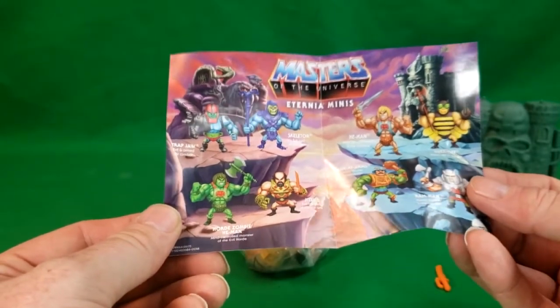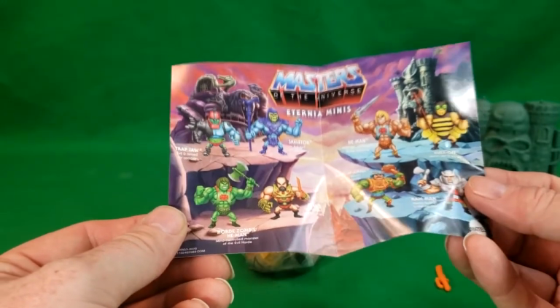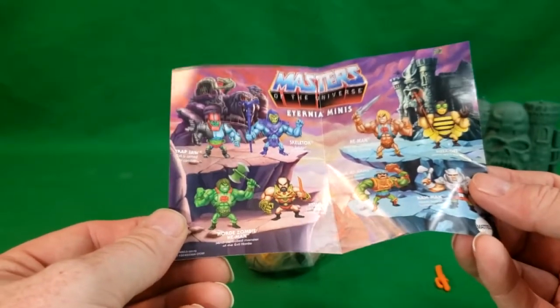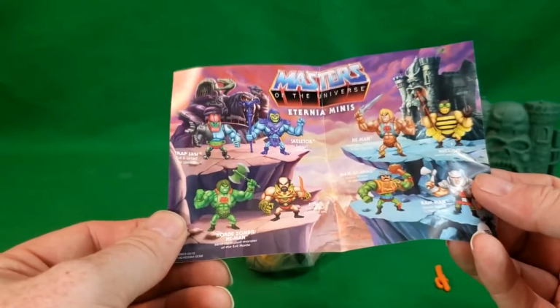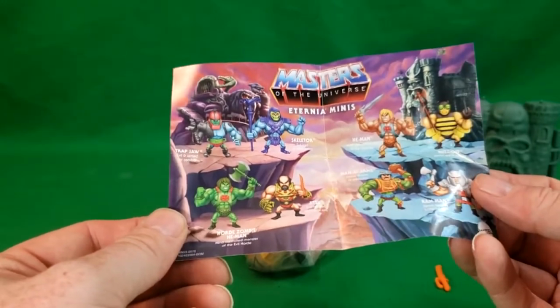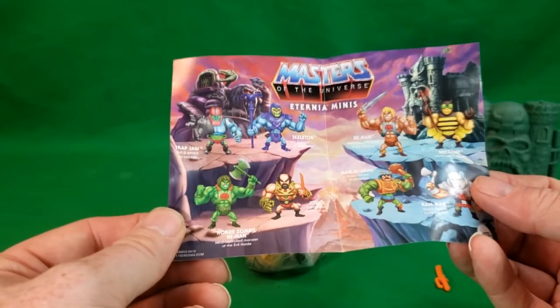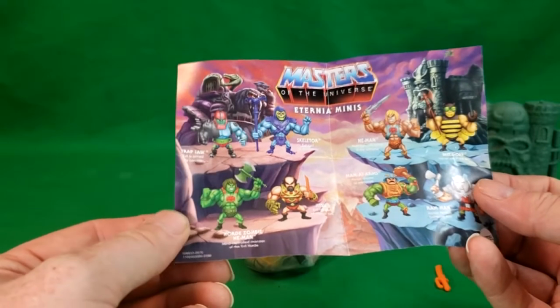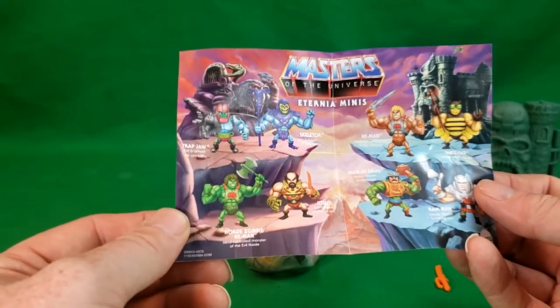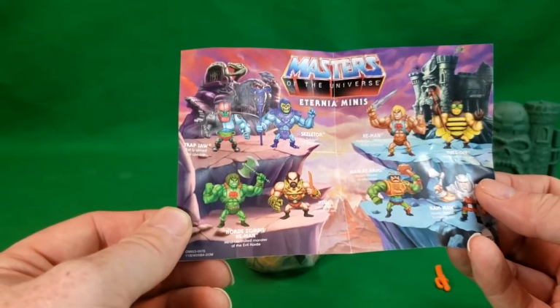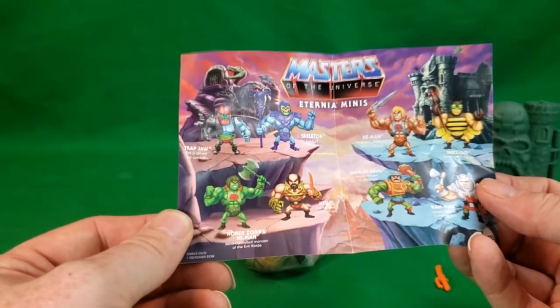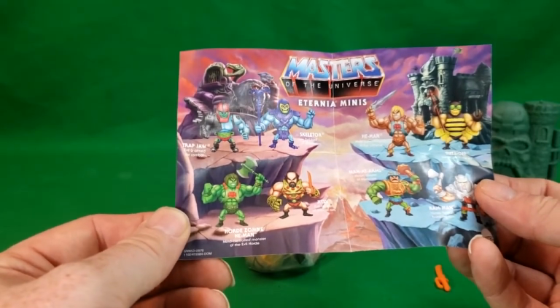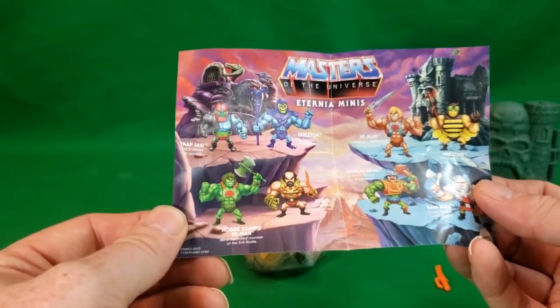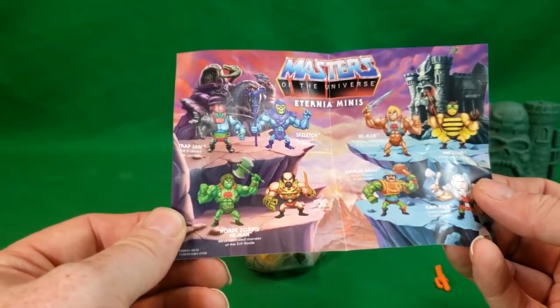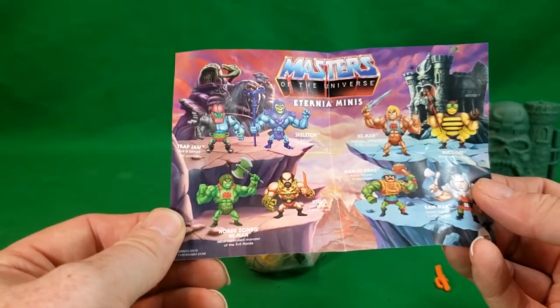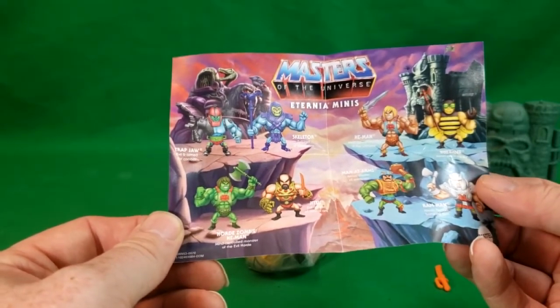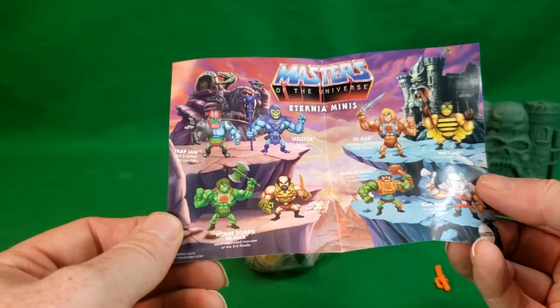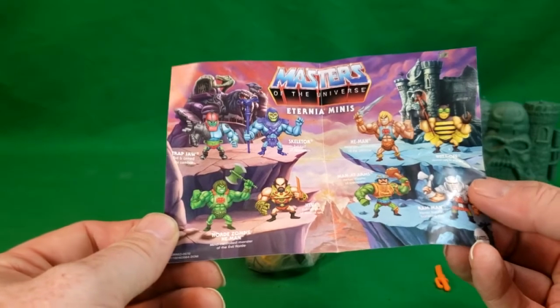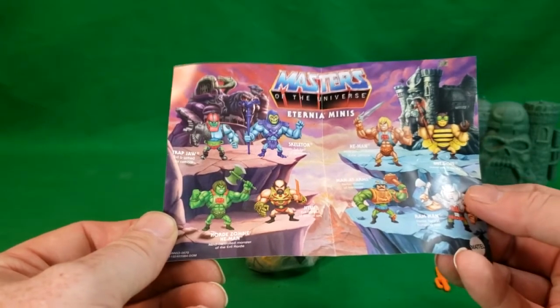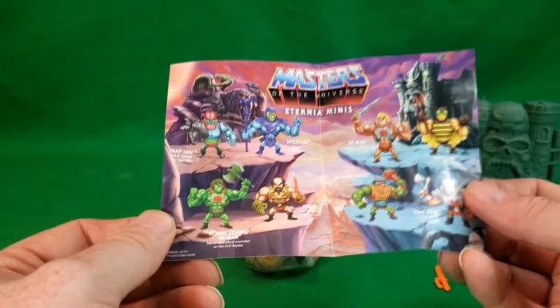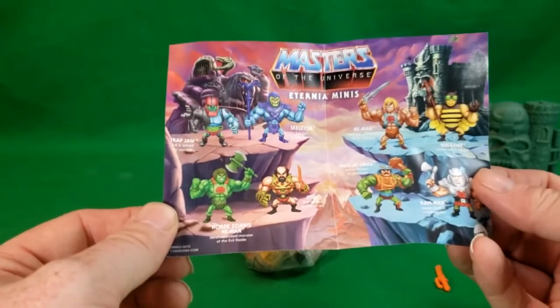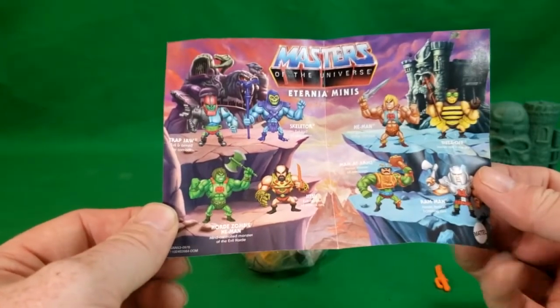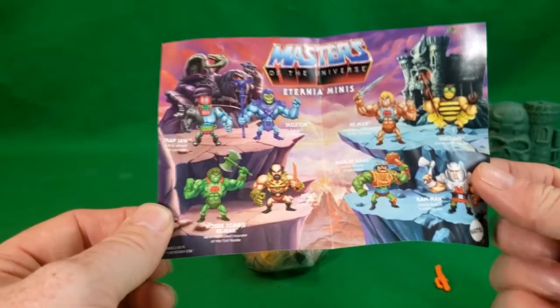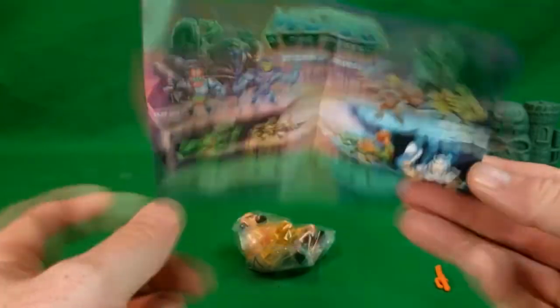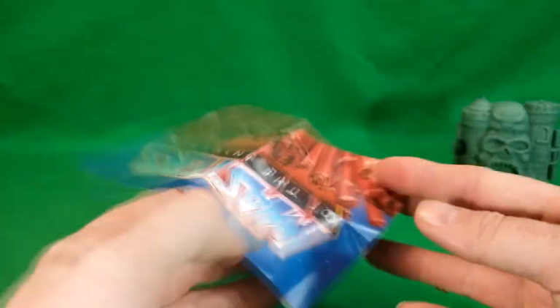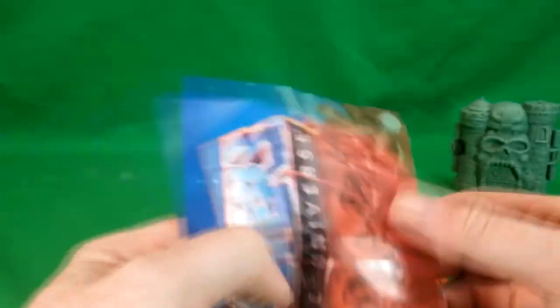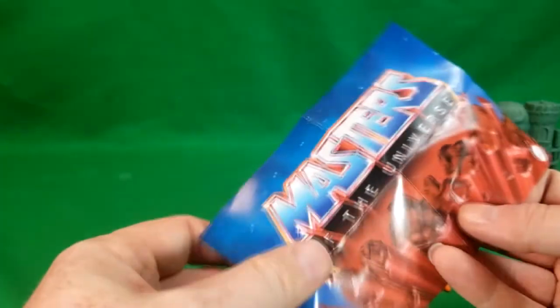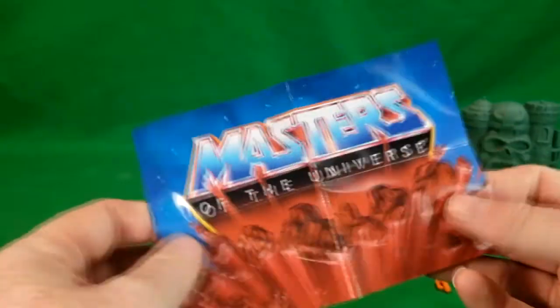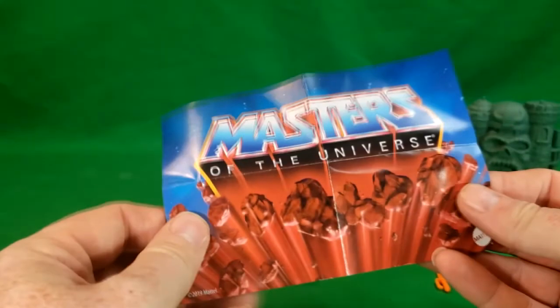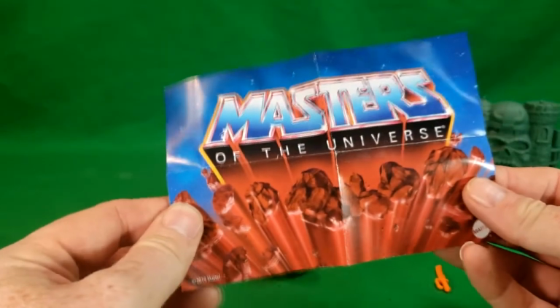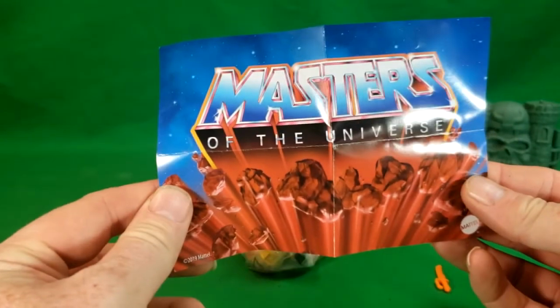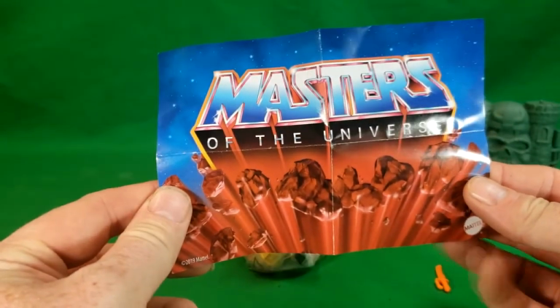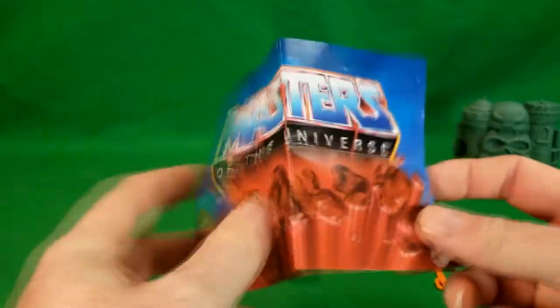With his accessory comes a little mini-catalog of the Masters of the Universe Eternium Minis. You got Trapjaw, you got Skeletor, you got Horde Zombie He-Man, you got Jitsu, you got Man-at-Arms, Ram-Man, Buzz-Off, and He-Man. And then there's the other side. Really cool.